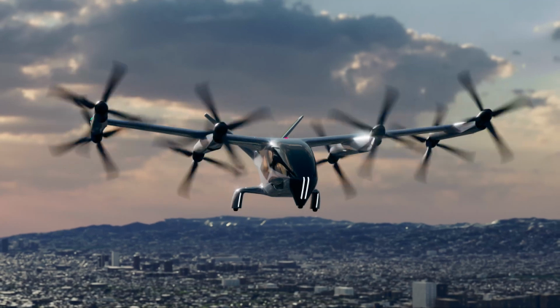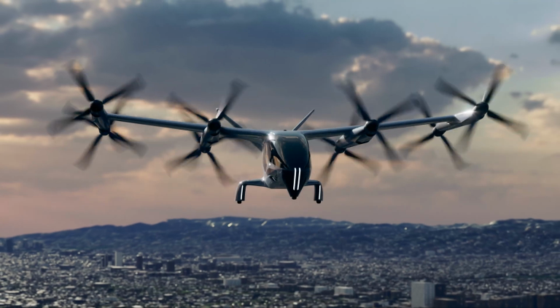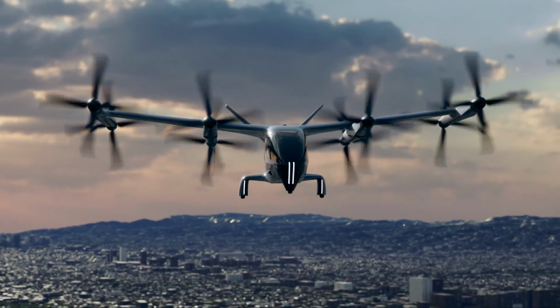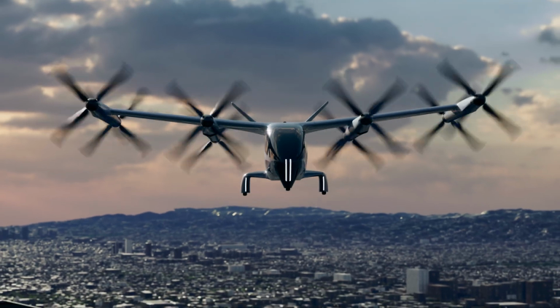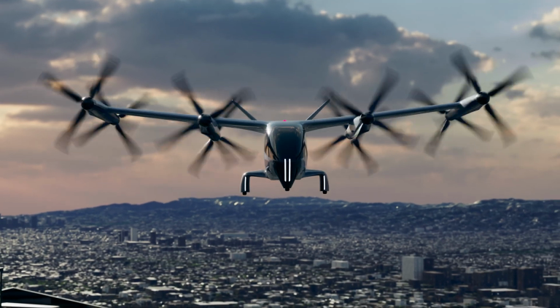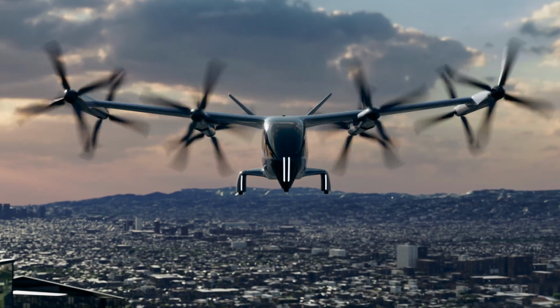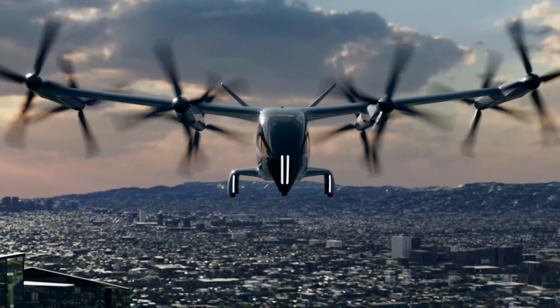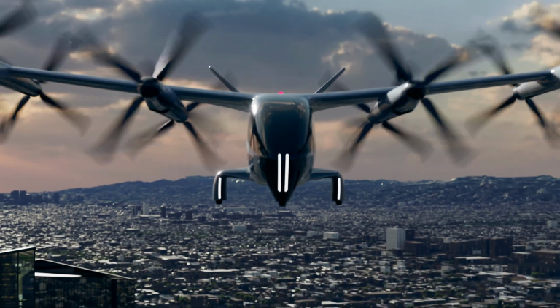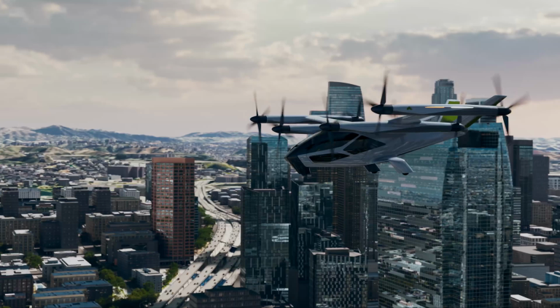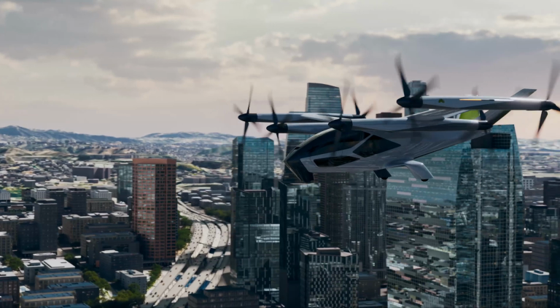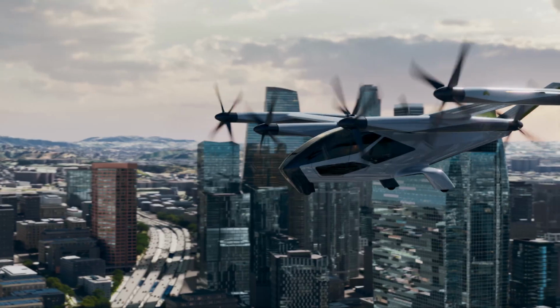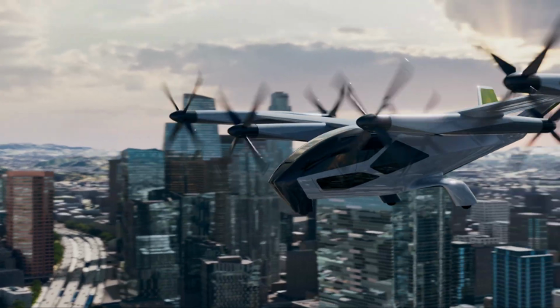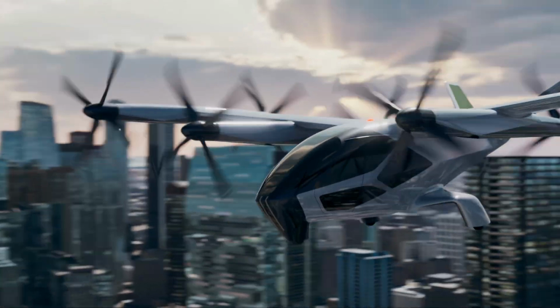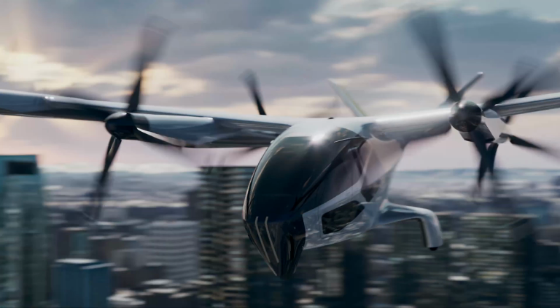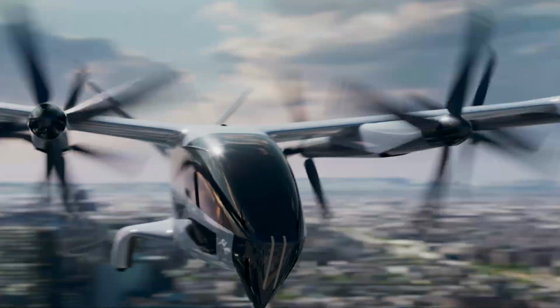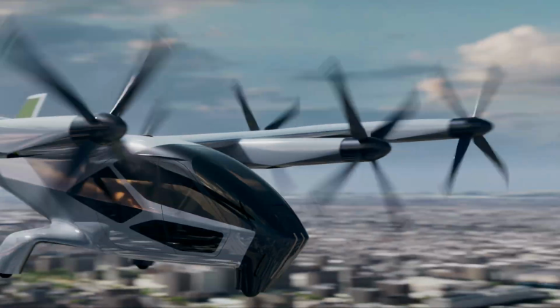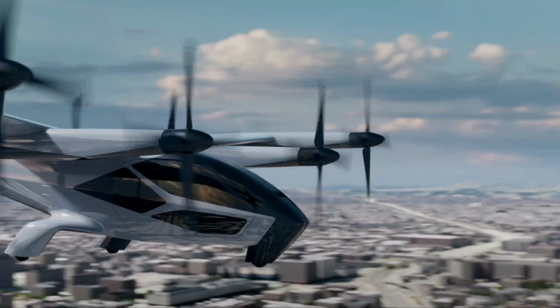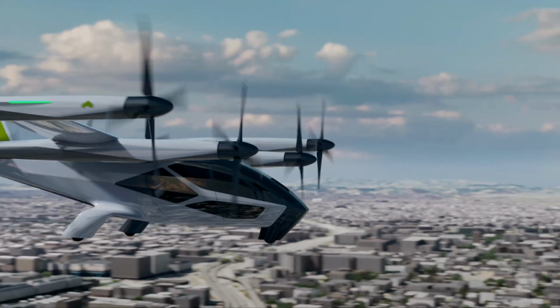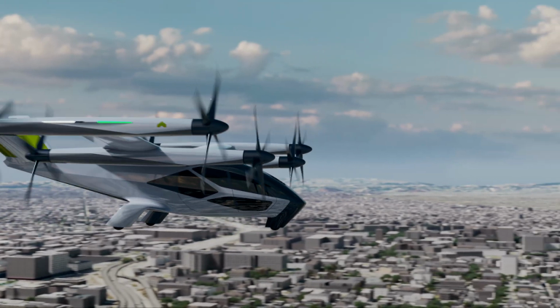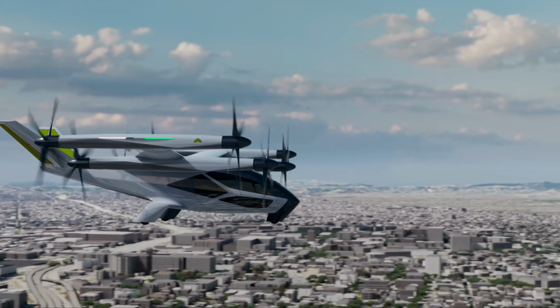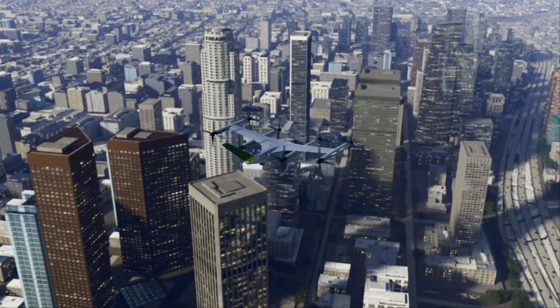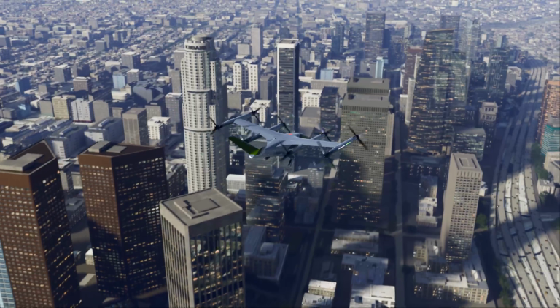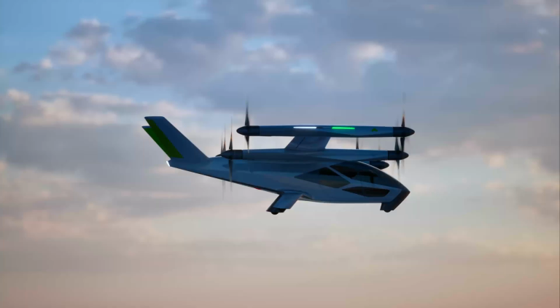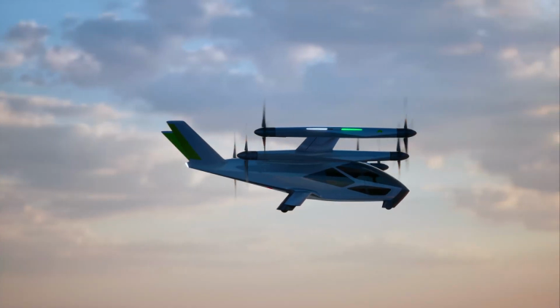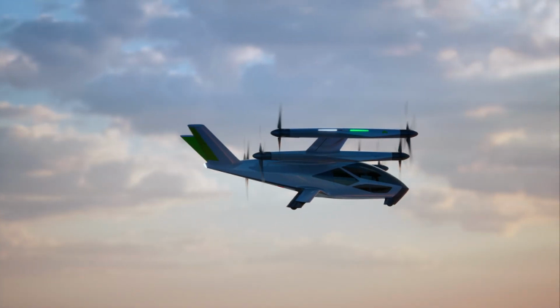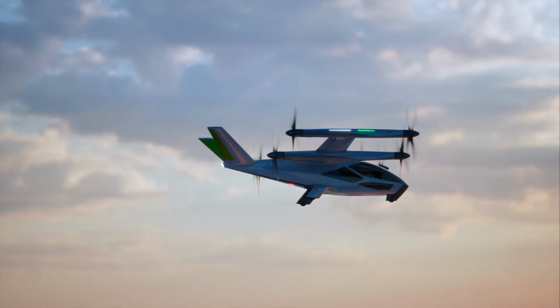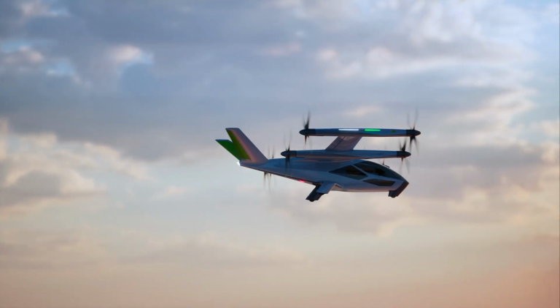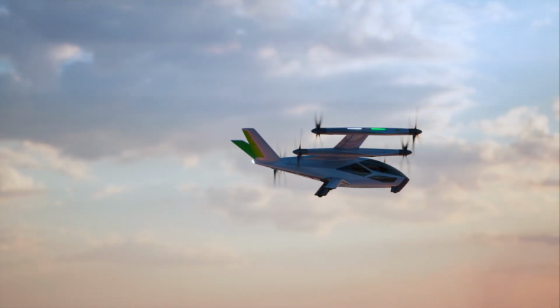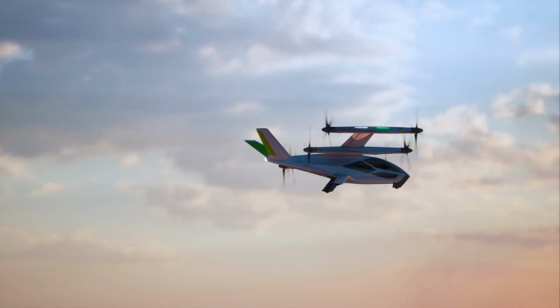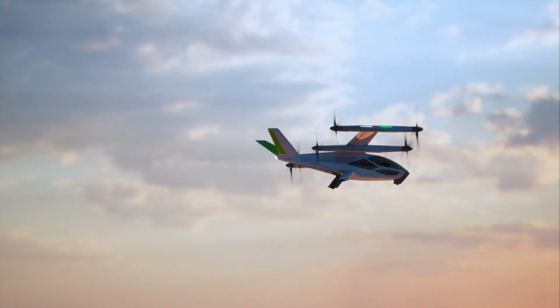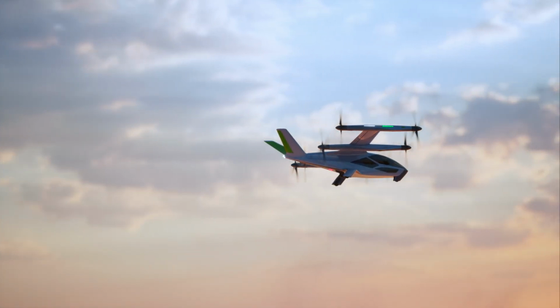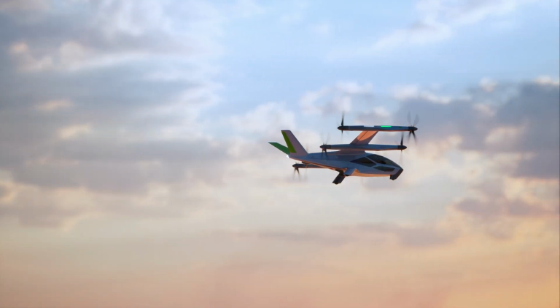Introducing Supernal's latest eVTOL. It's an extraordinary all-electric multi-generational aircraft that will reset industry expectations for safety, reliability, upgradability, and the passenger experience.